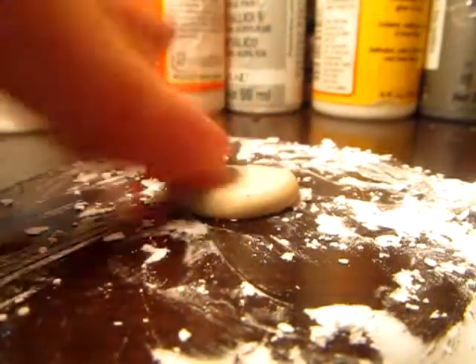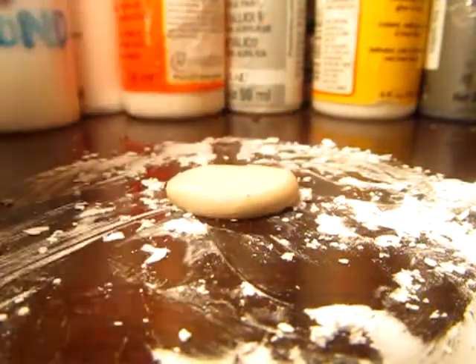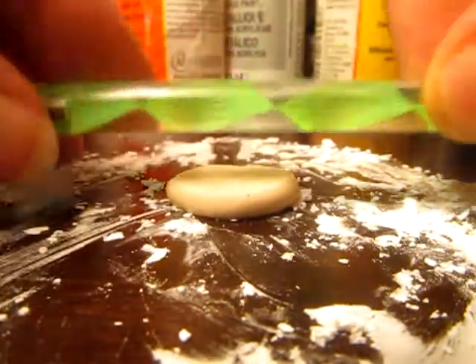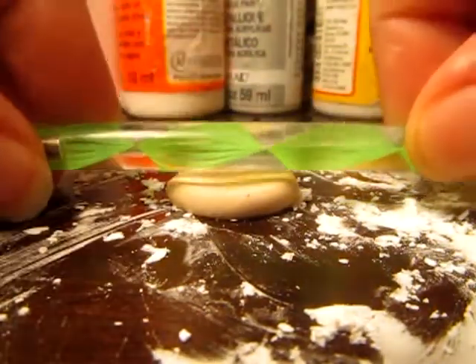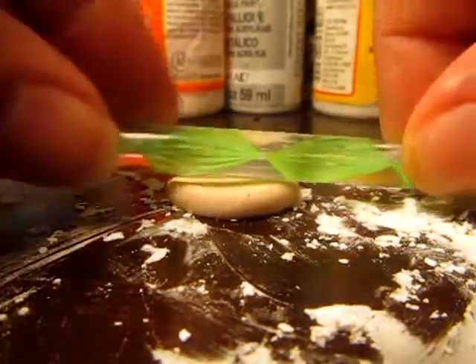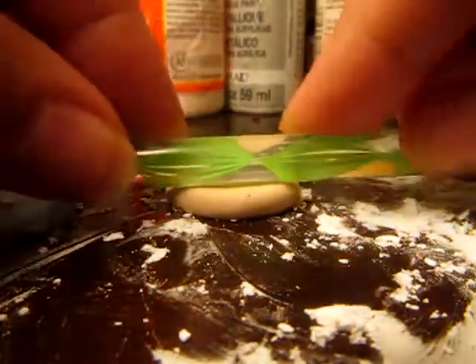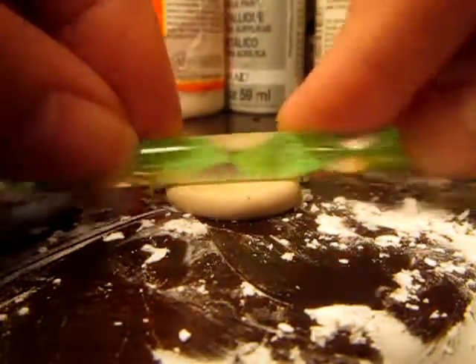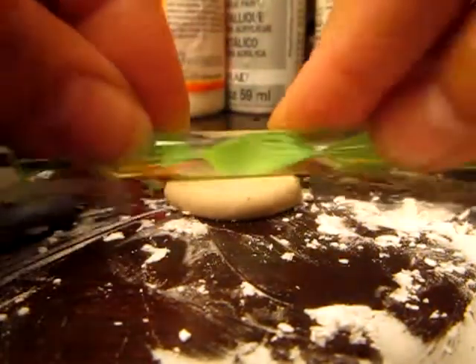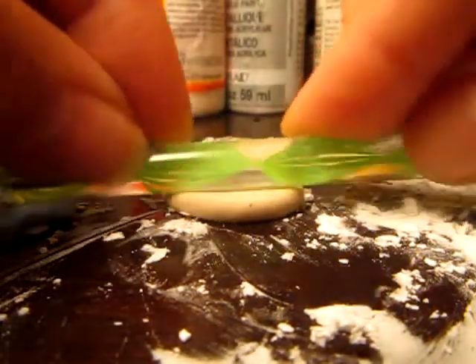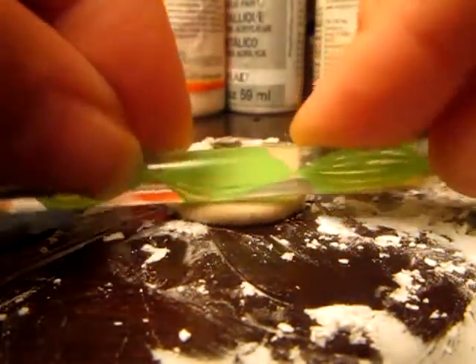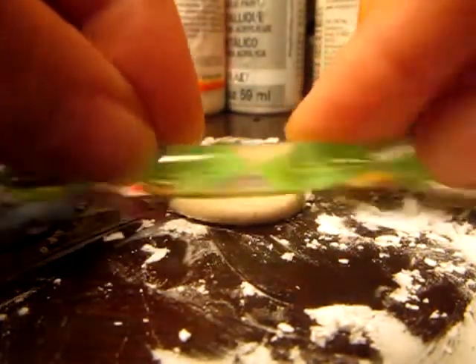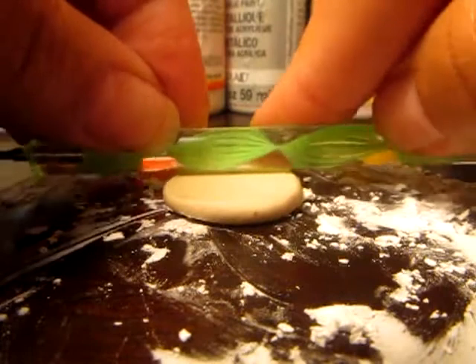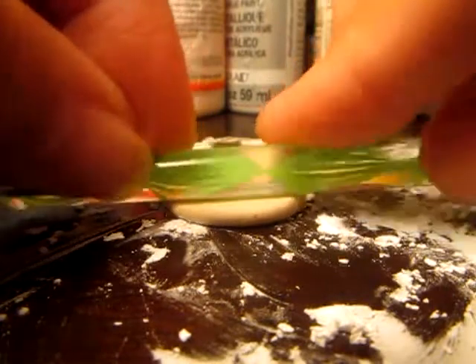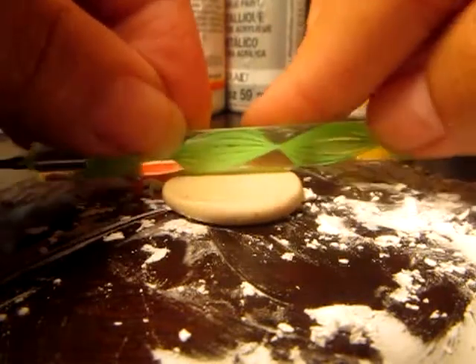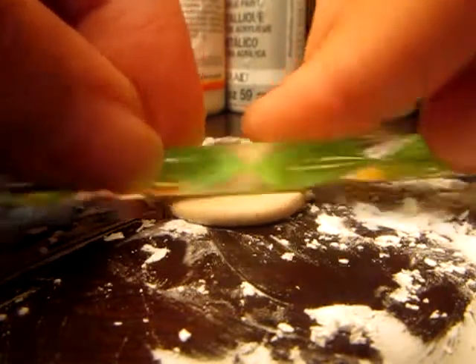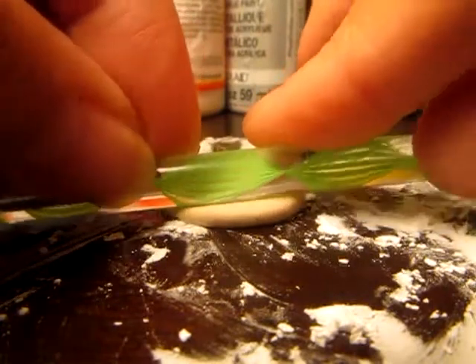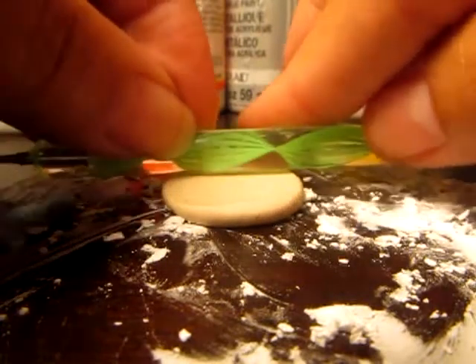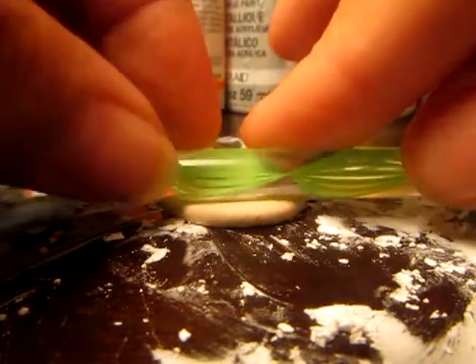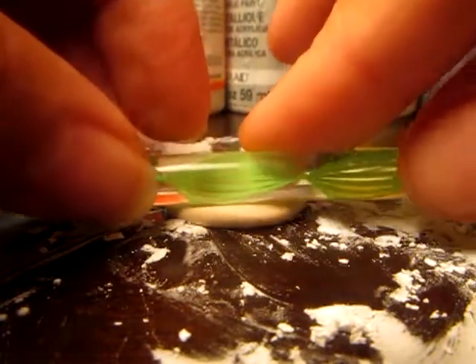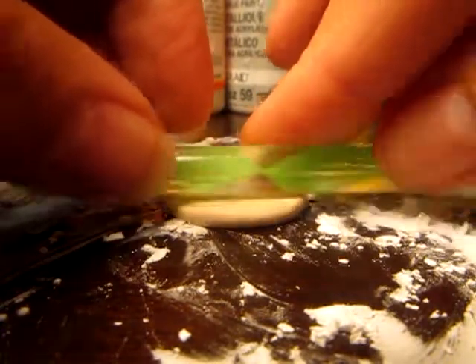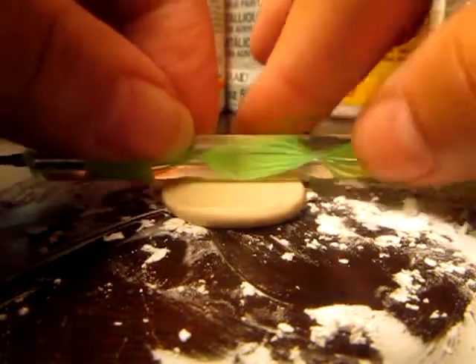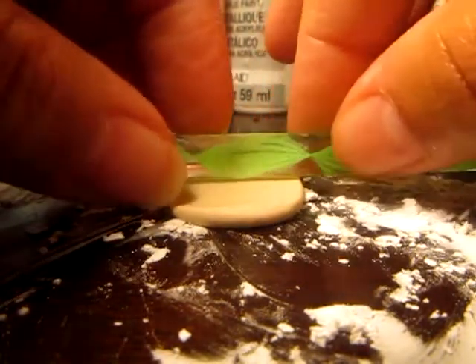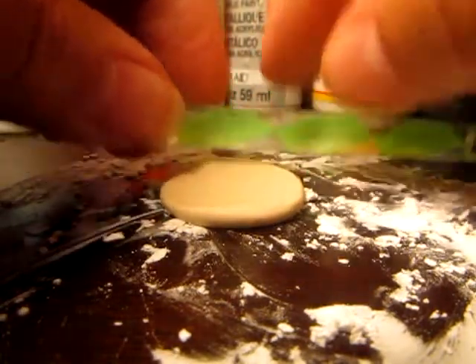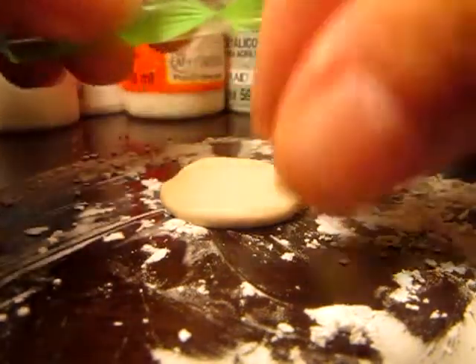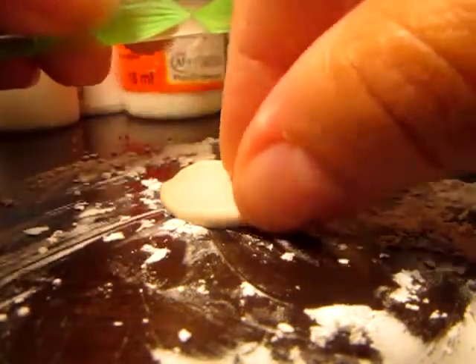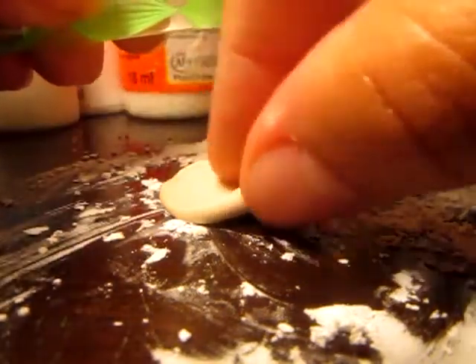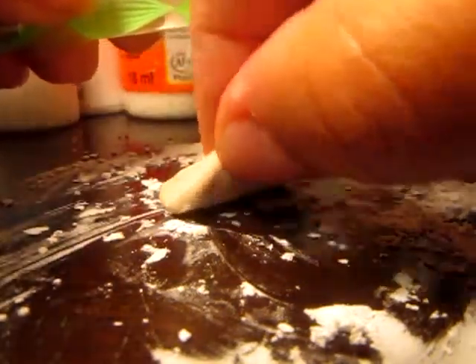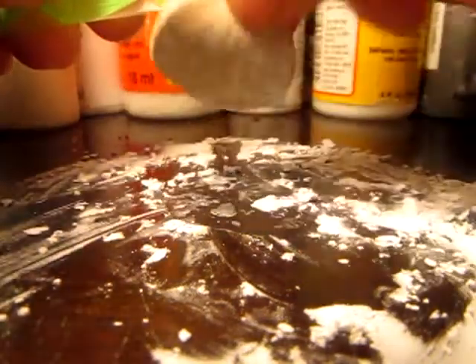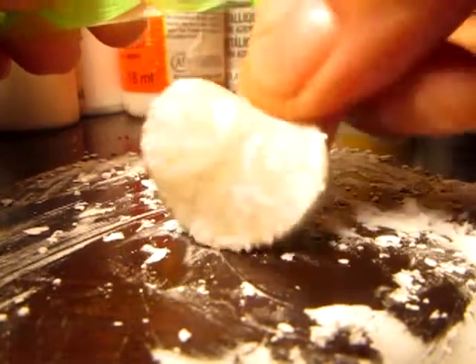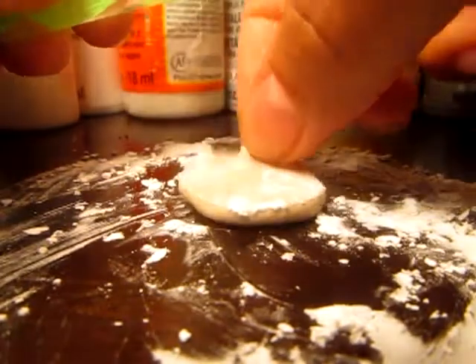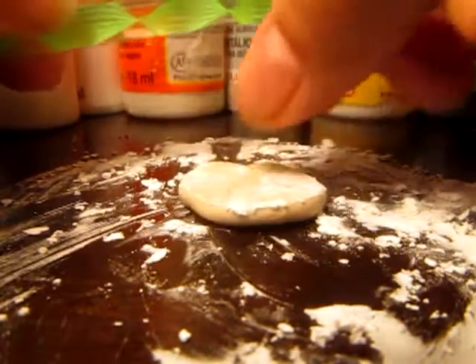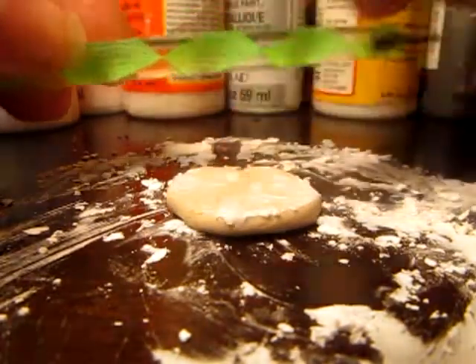I'm going to use my dotting tool as a rolling pin, and roll it out on one side, and then flip it over and roll it on the other side, just like you would with real biscuit dough.